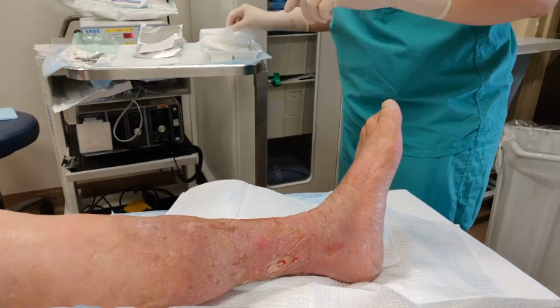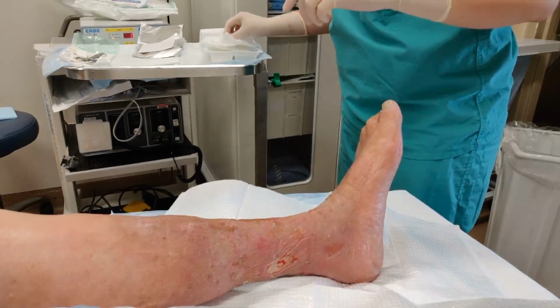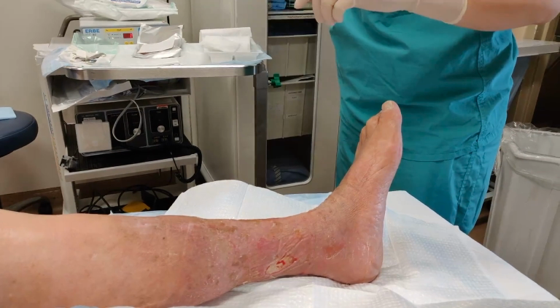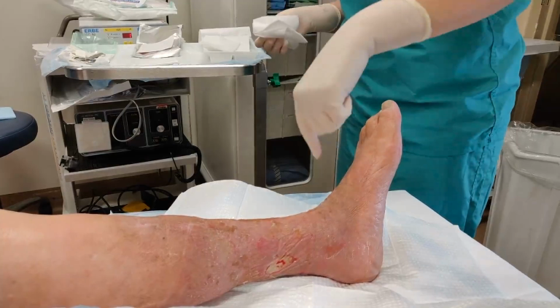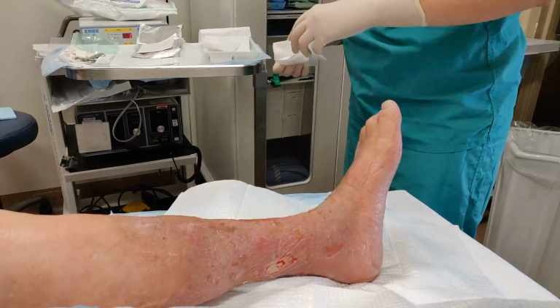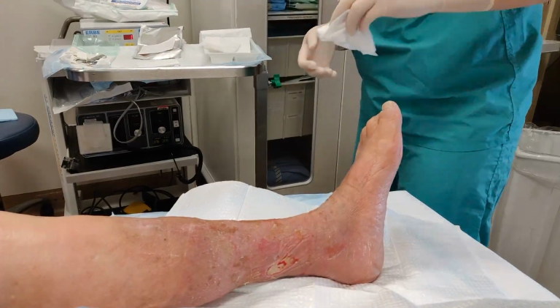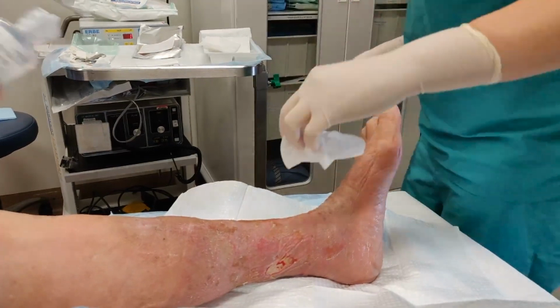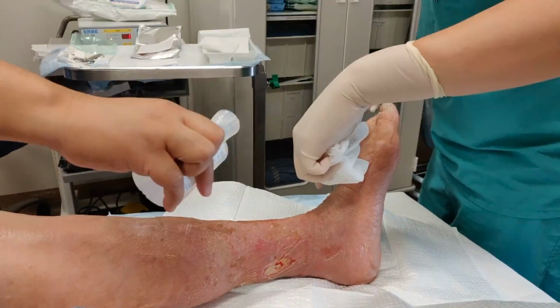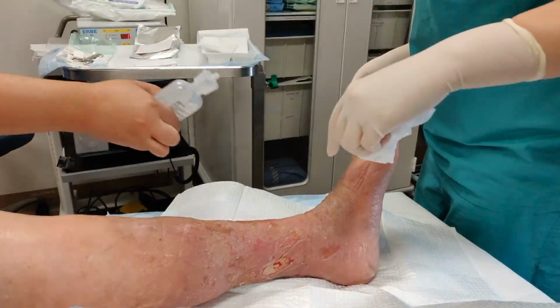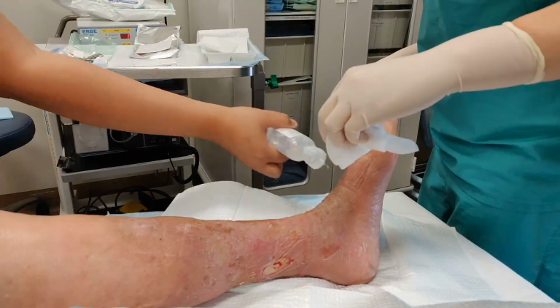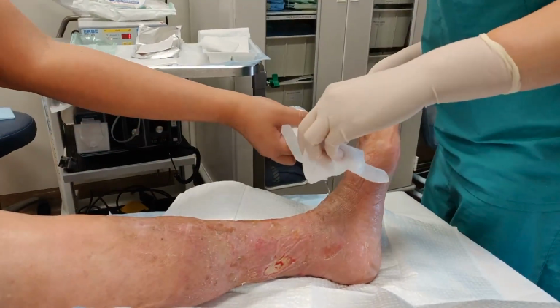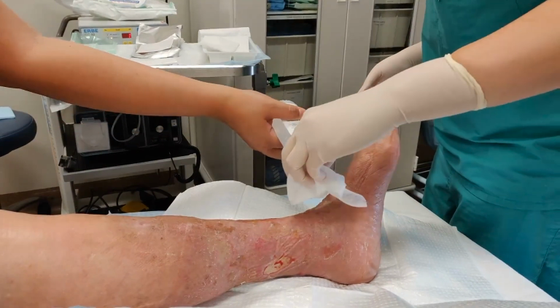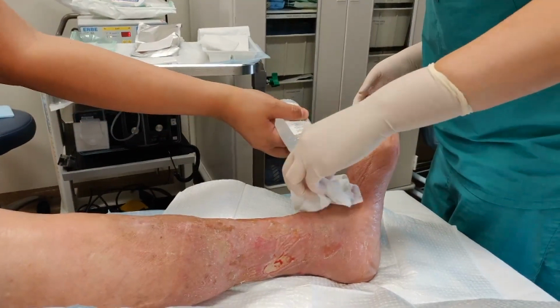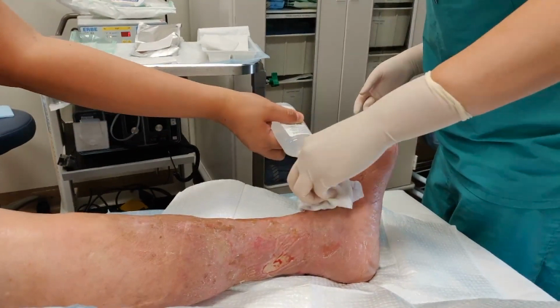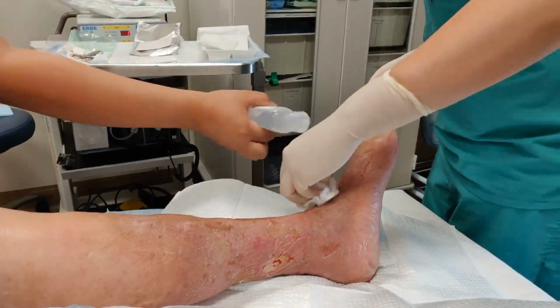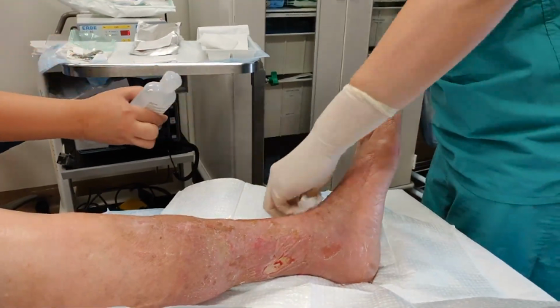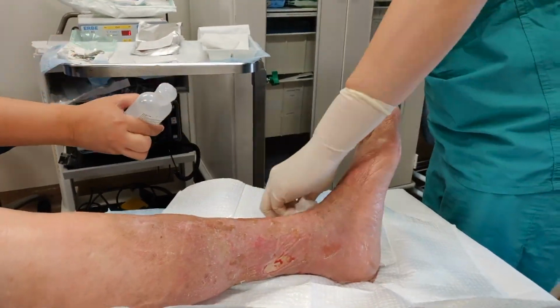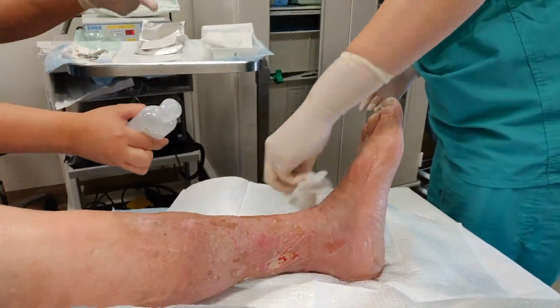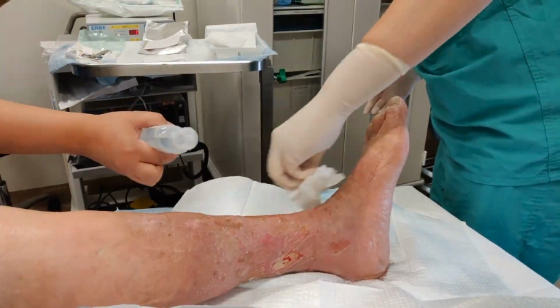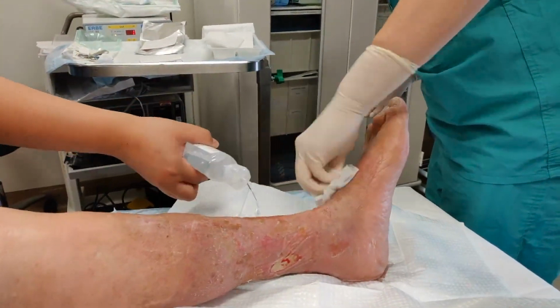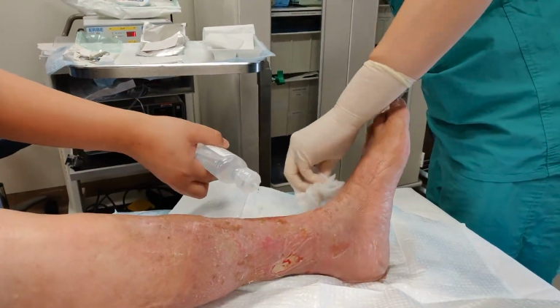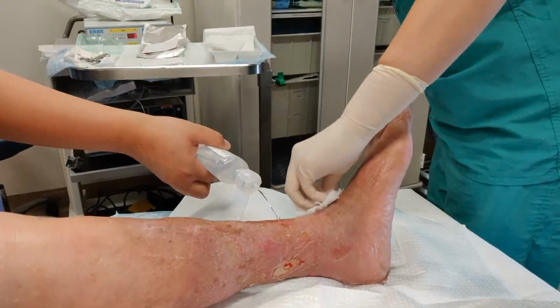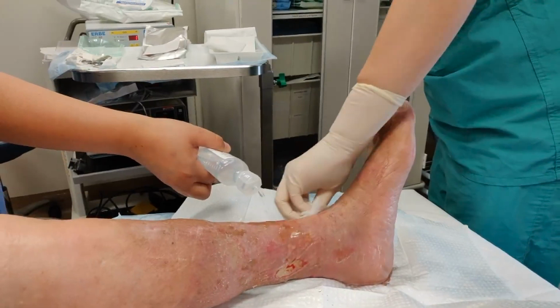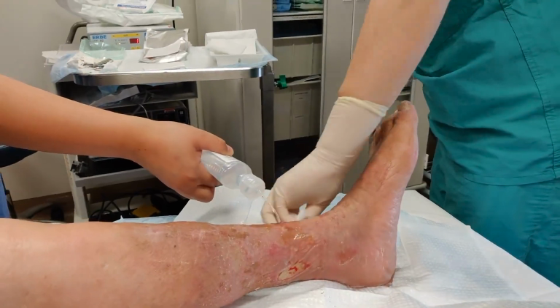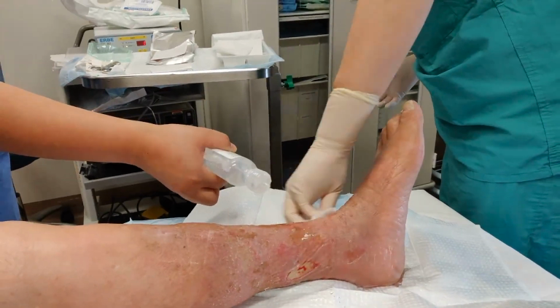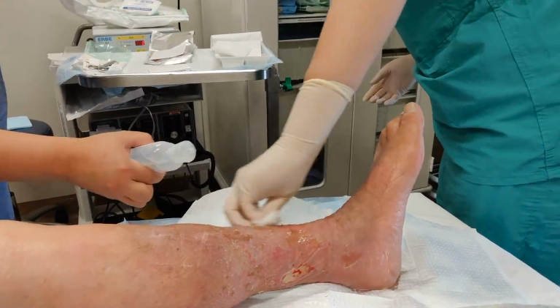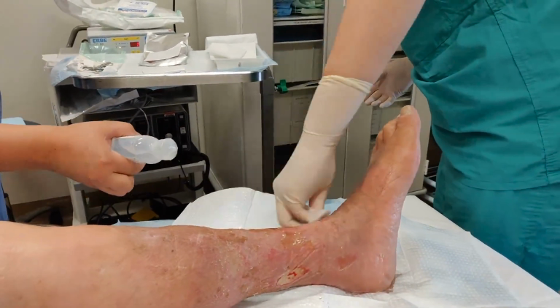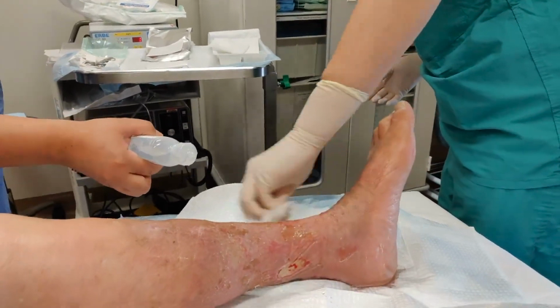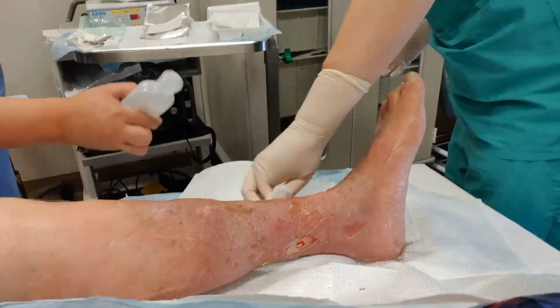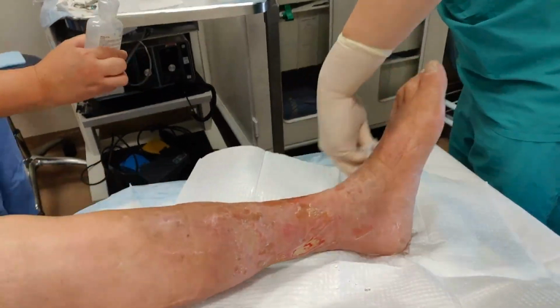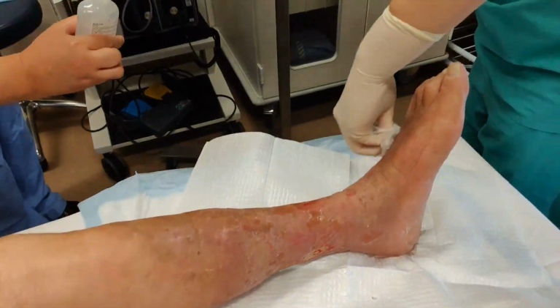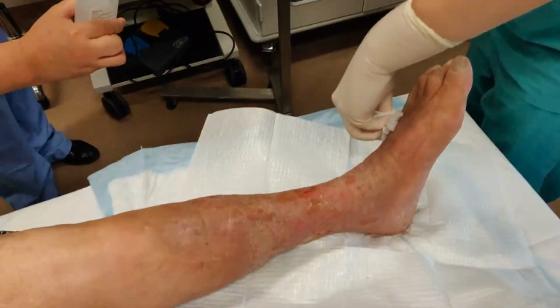This patient had a venous stasis ulcer on their lower left leg. The affected area must be cleaned and redressed. Here is the proper procedure.